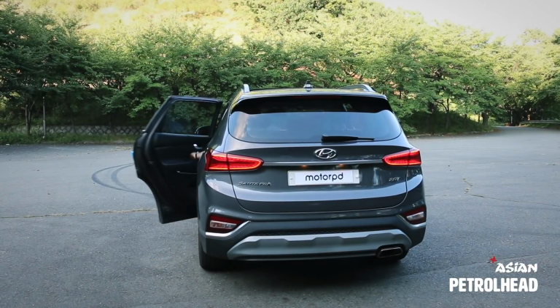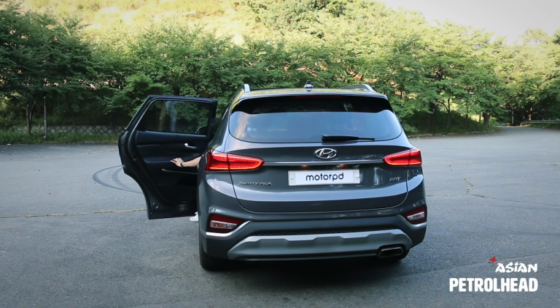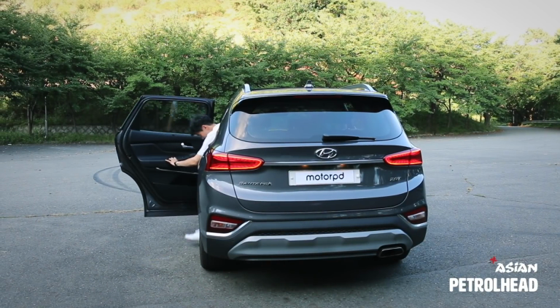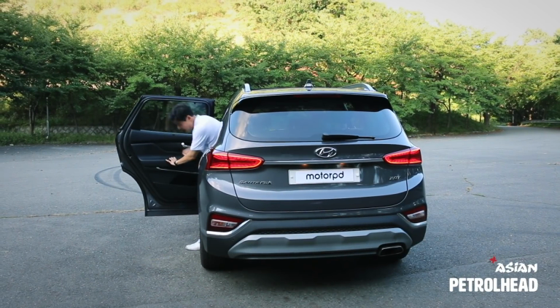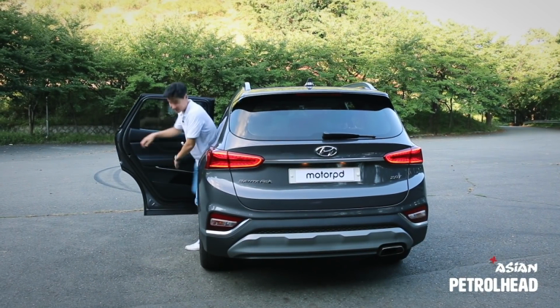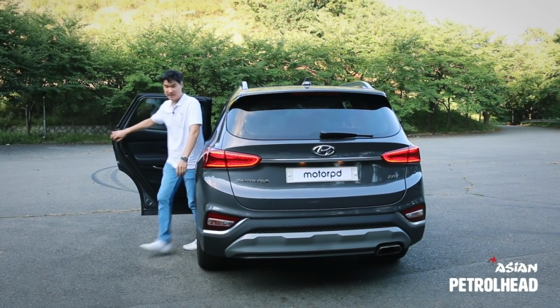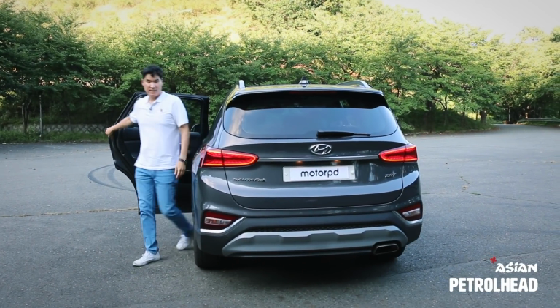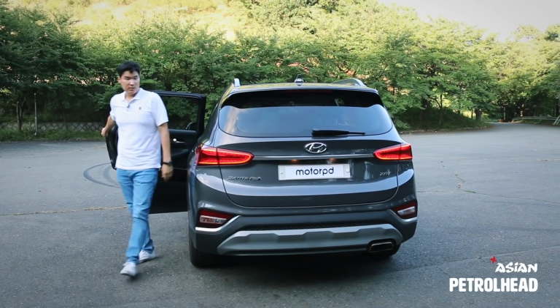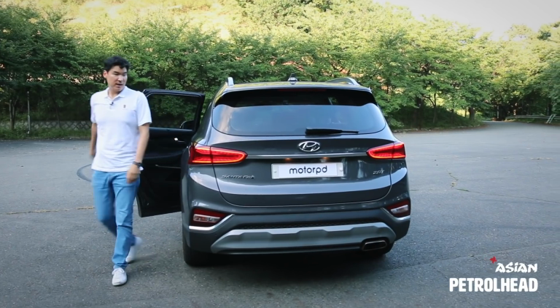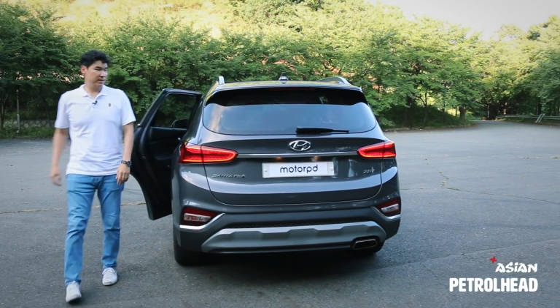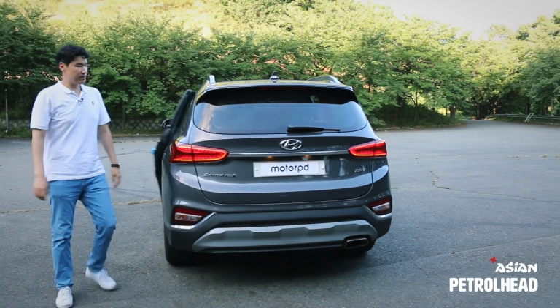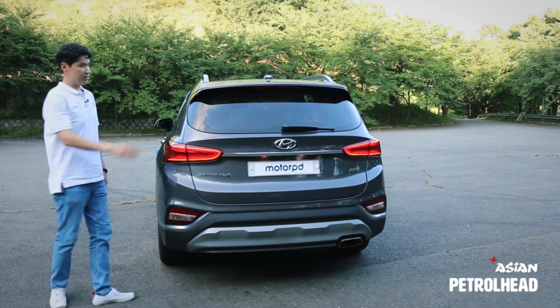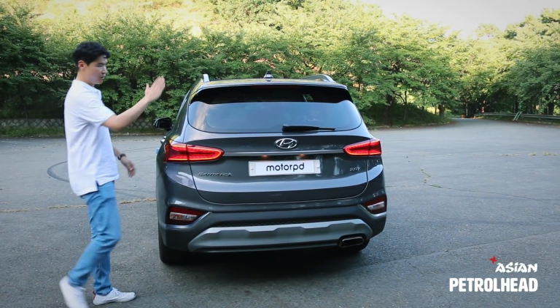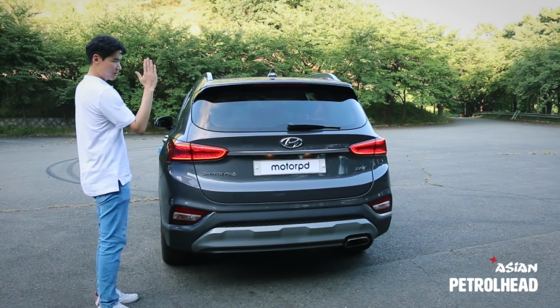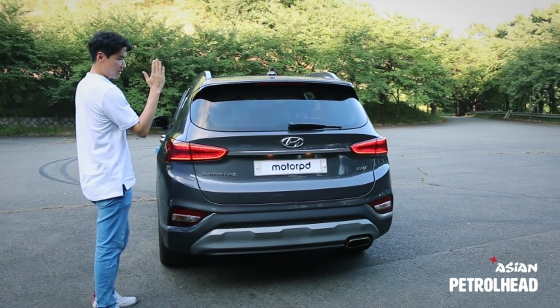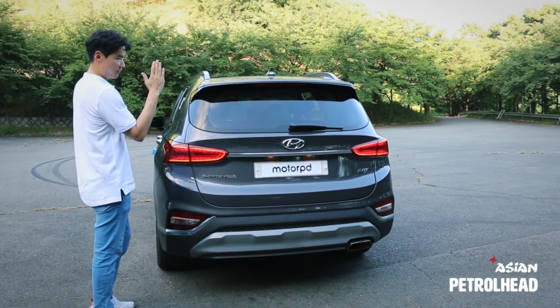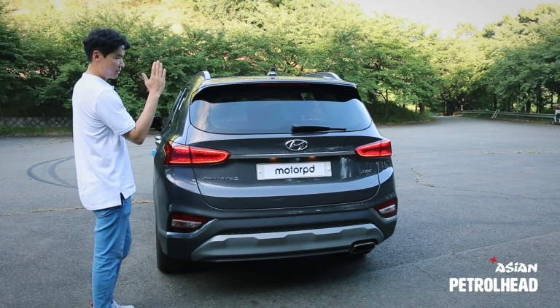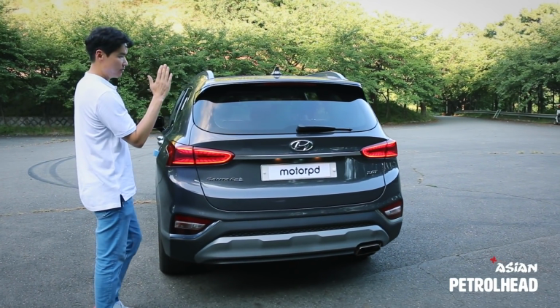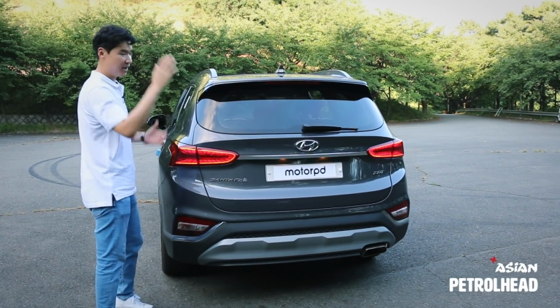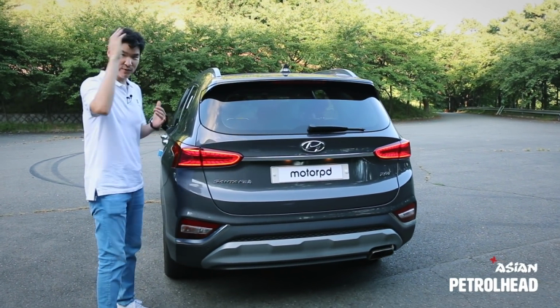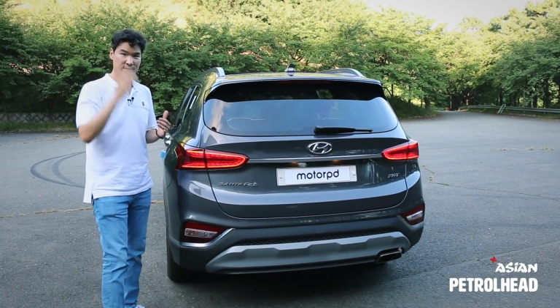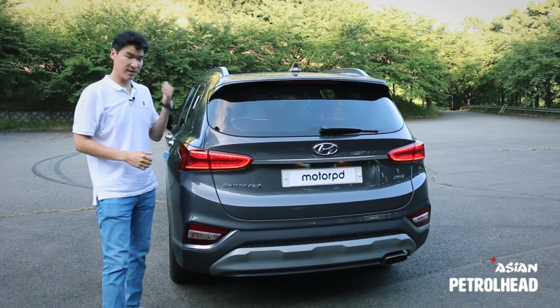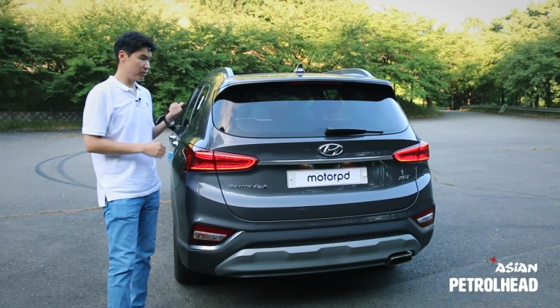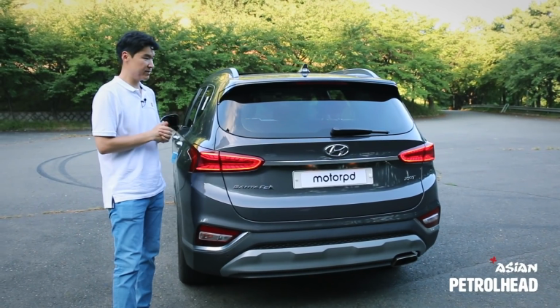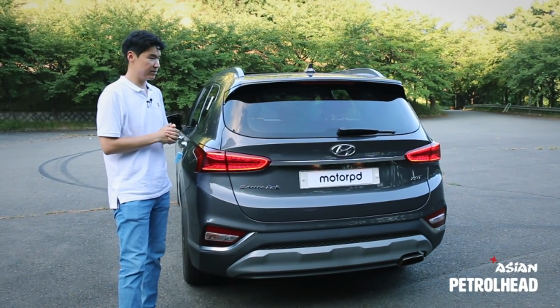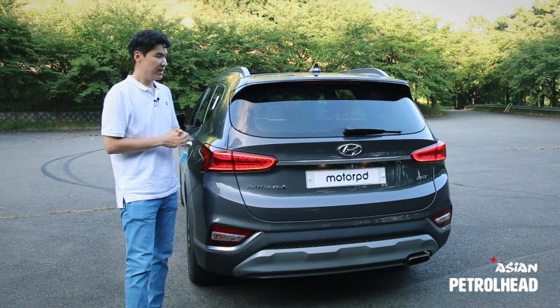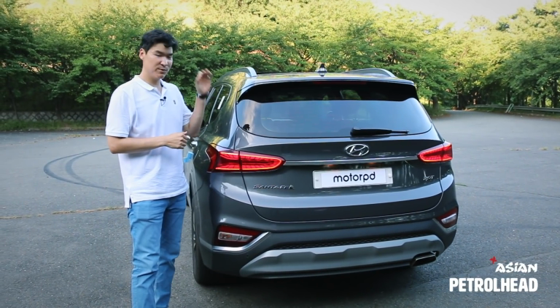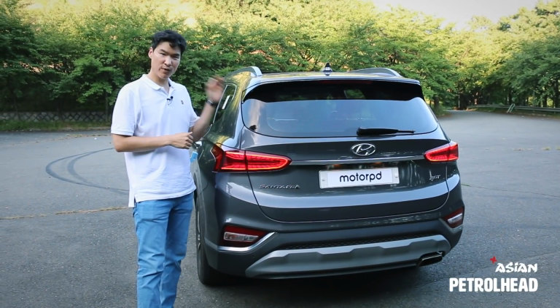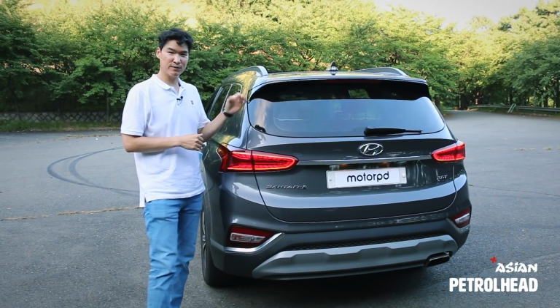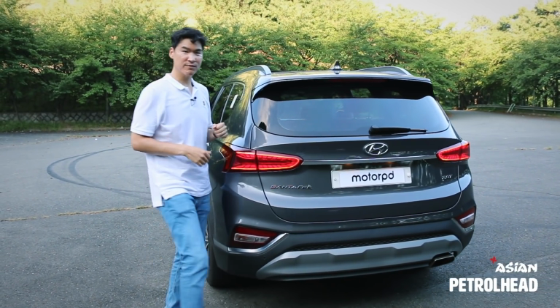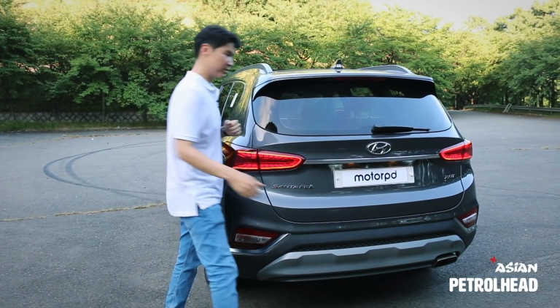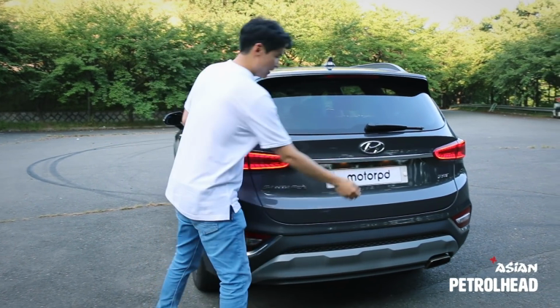Let's move to the back. Notice how the rear glass is more vertical than before, giving more headroom for second-row passengers and even more cargo room for your stuff.